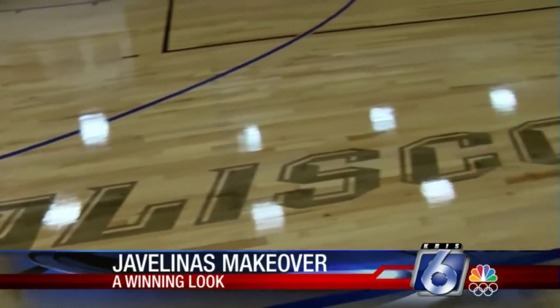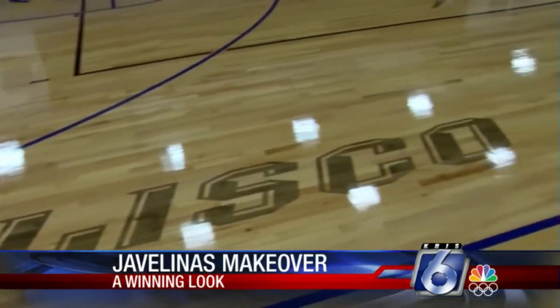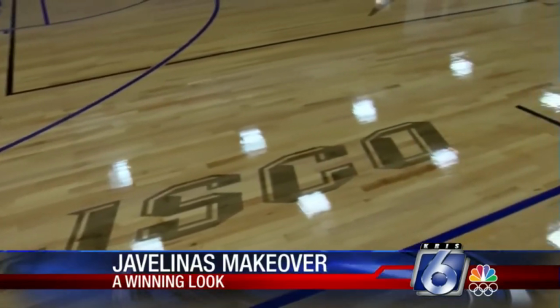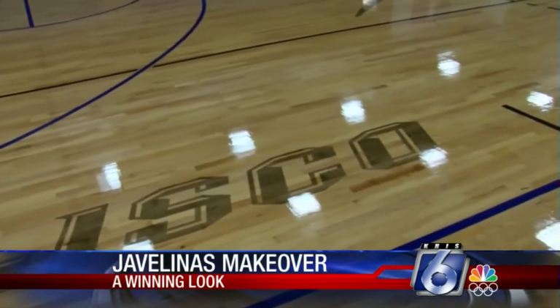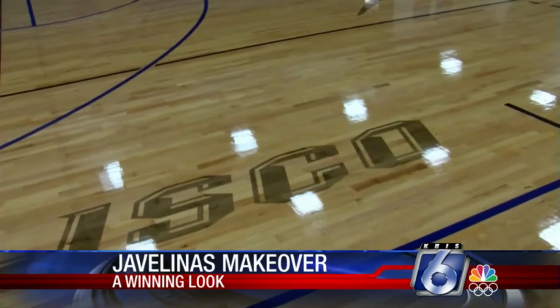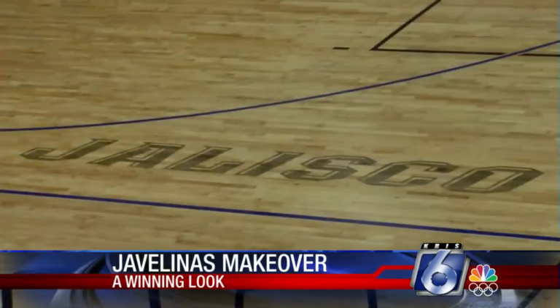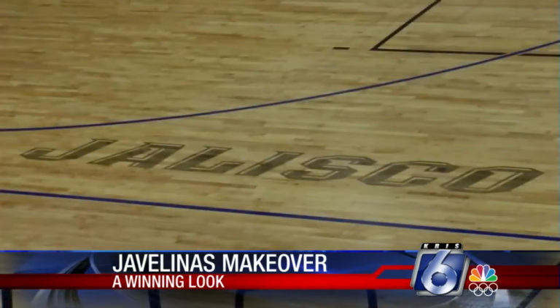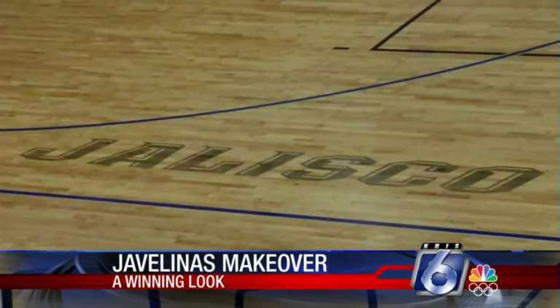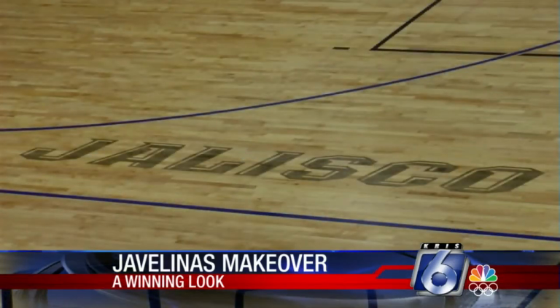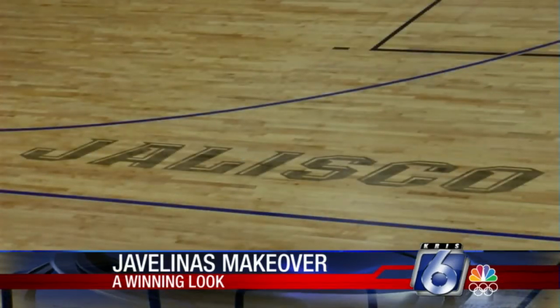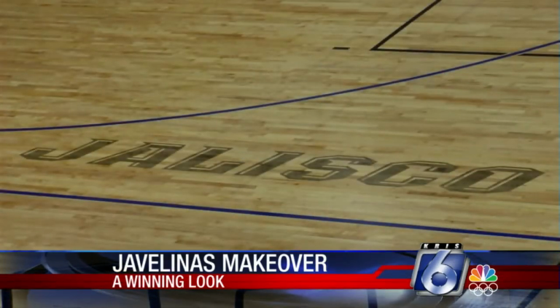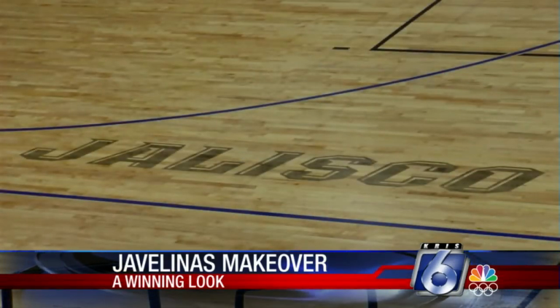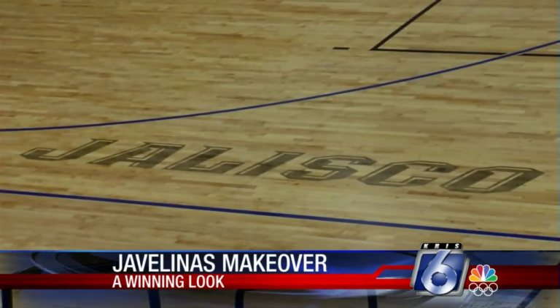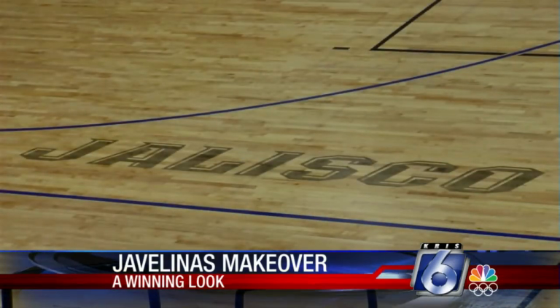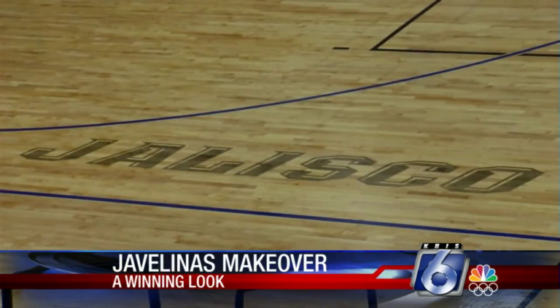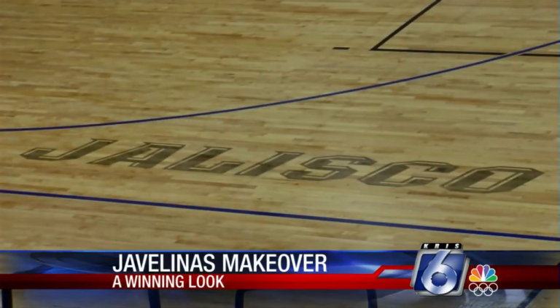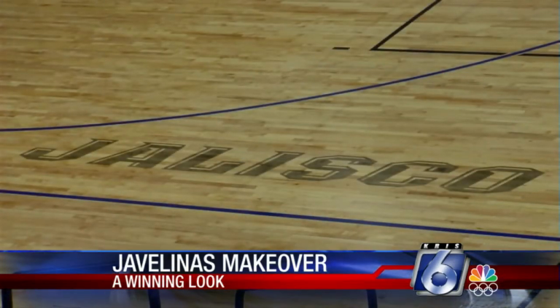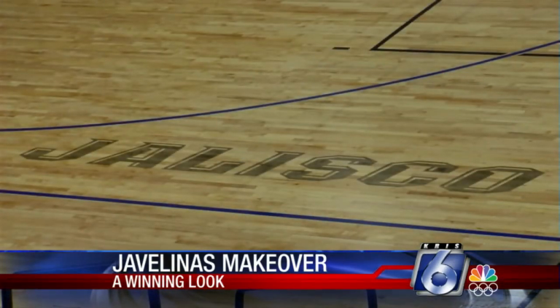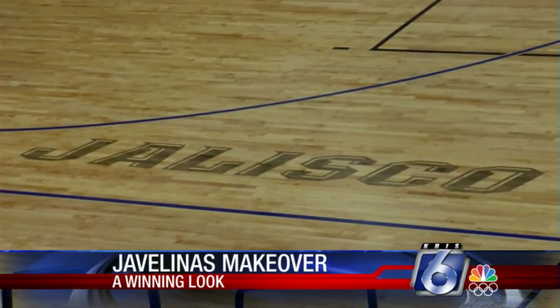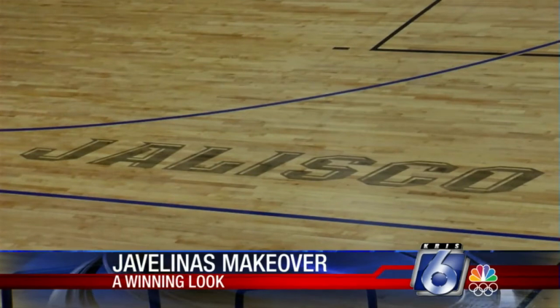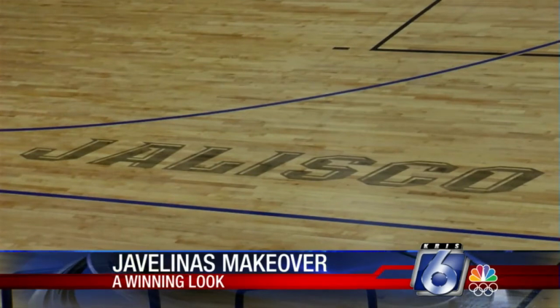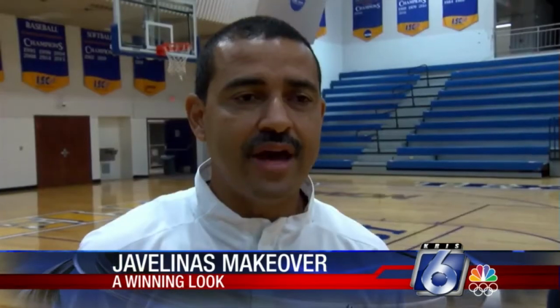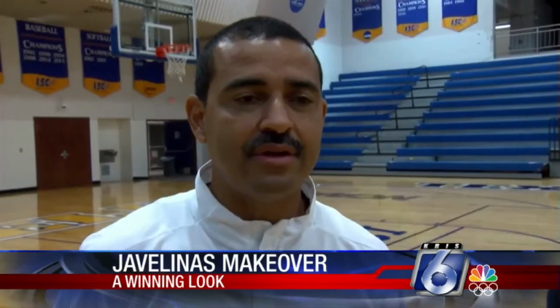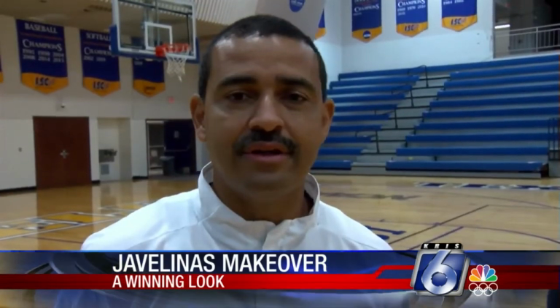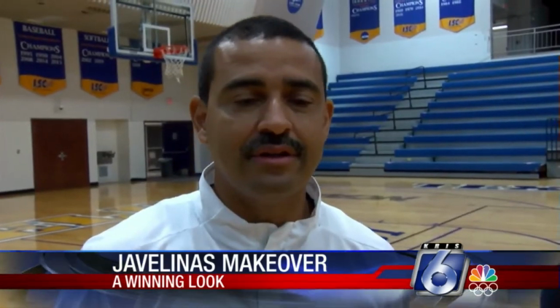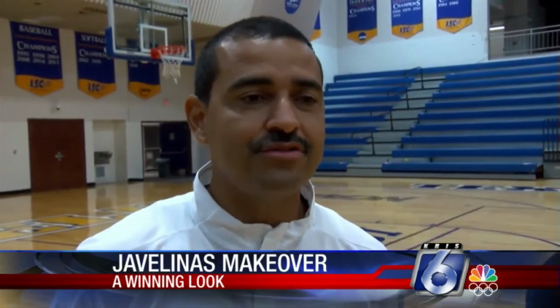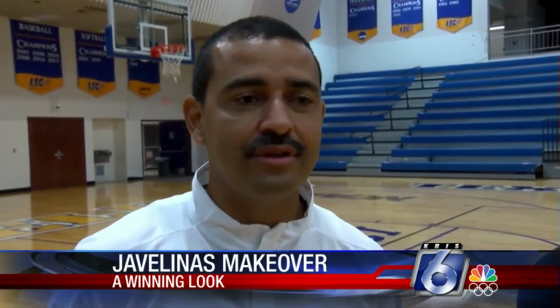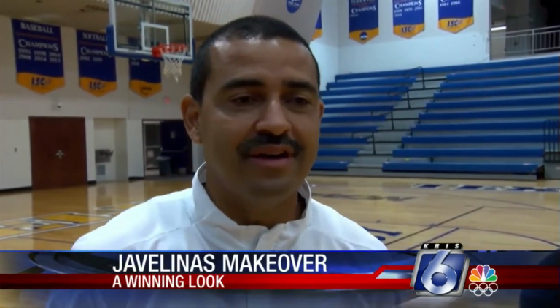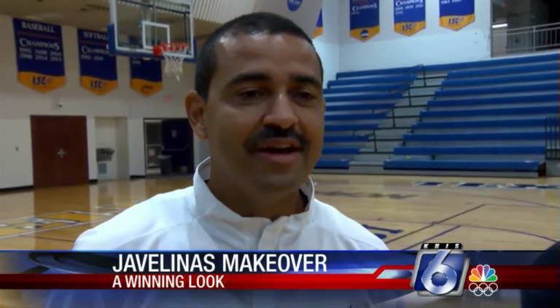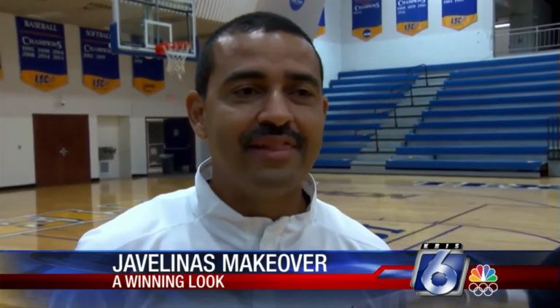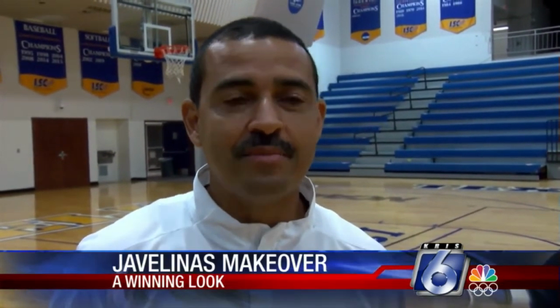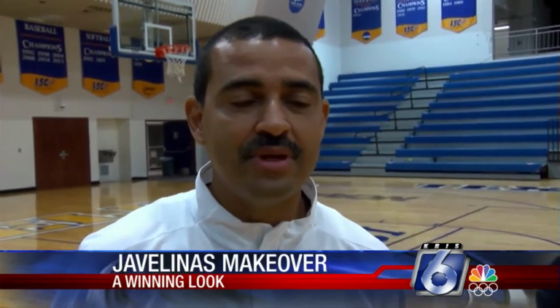Among the new logos you will find is Jalisco, the school's iconic fight song. I mean, we have the best fight song in the history of athletics, in my opinion.